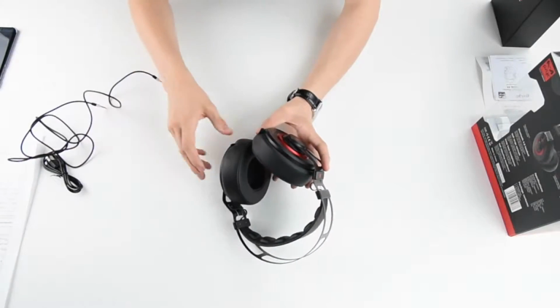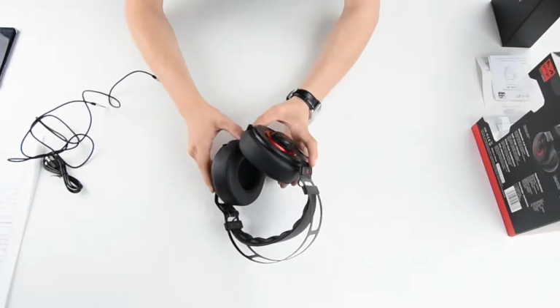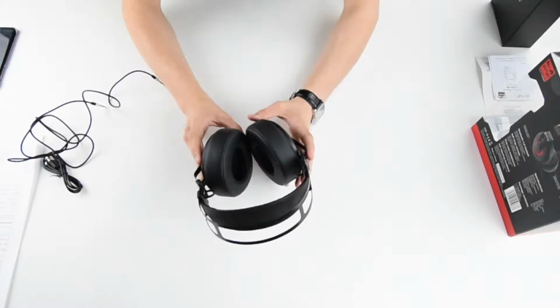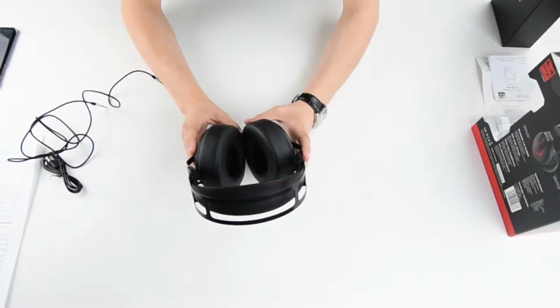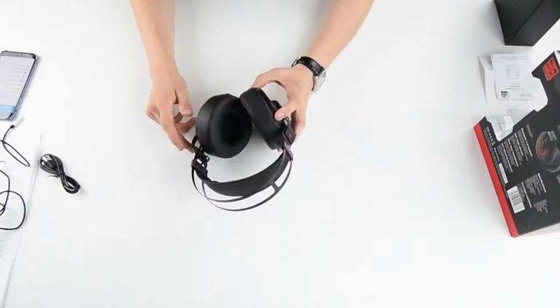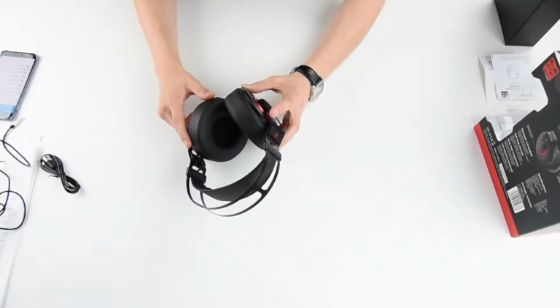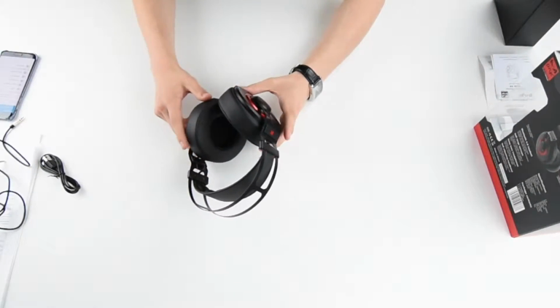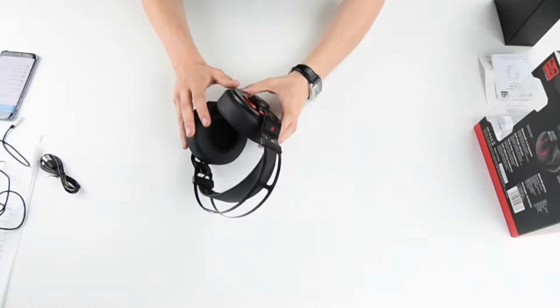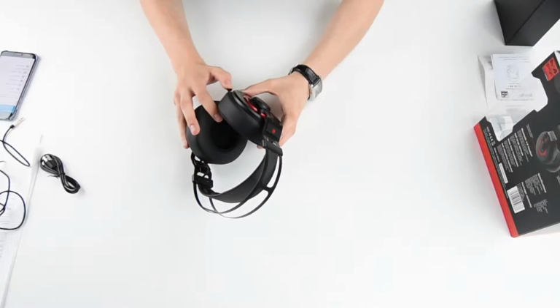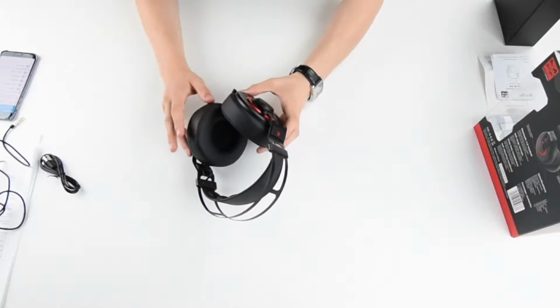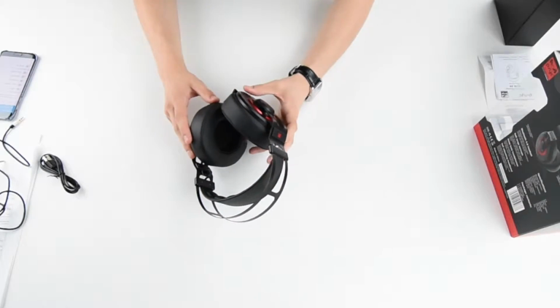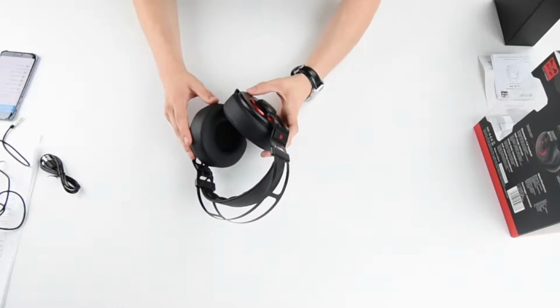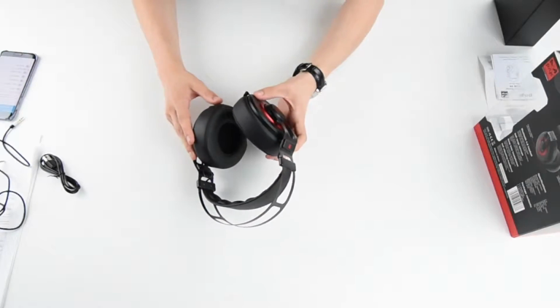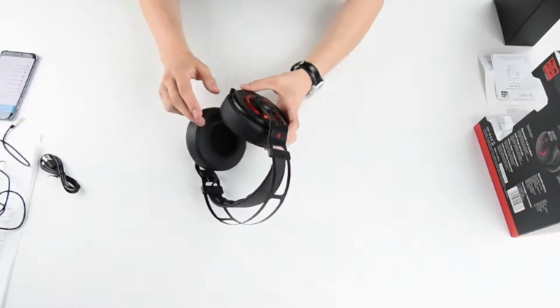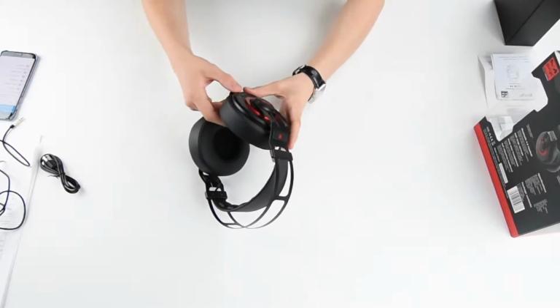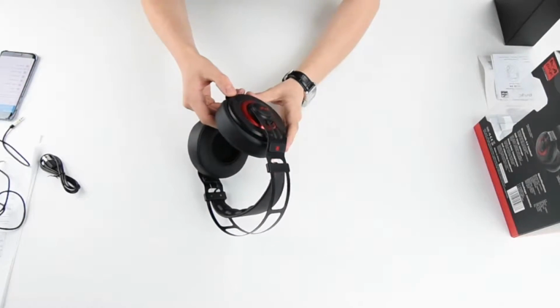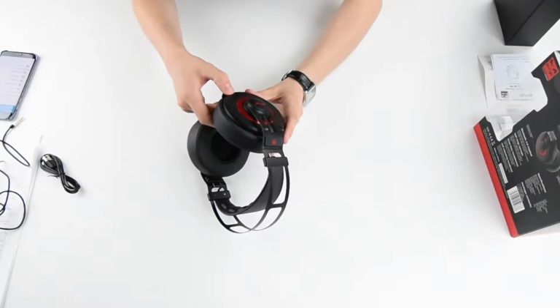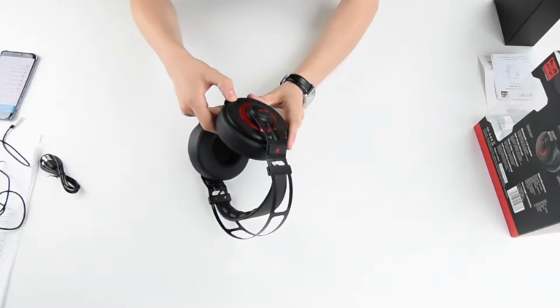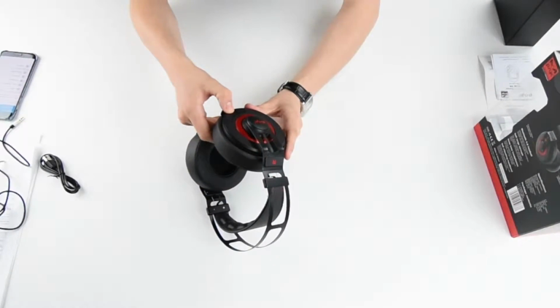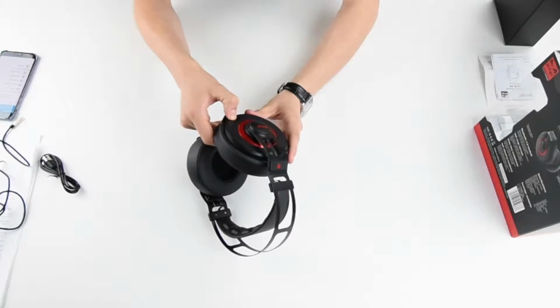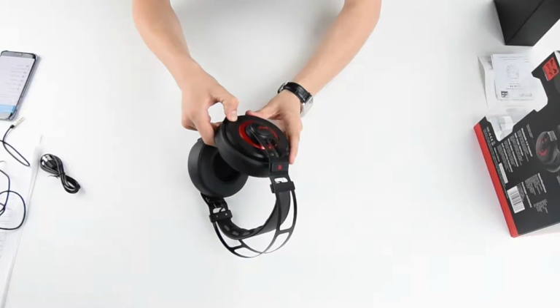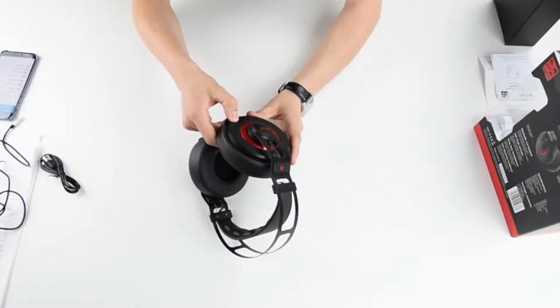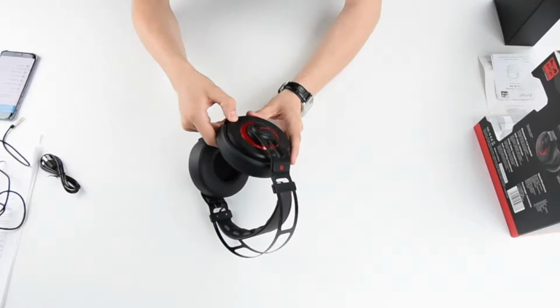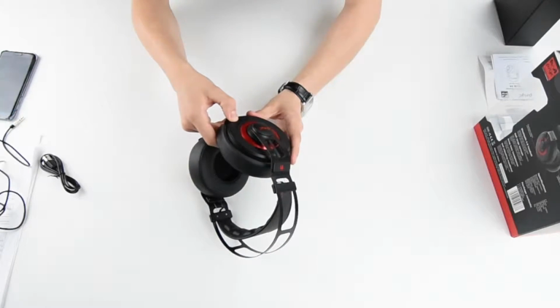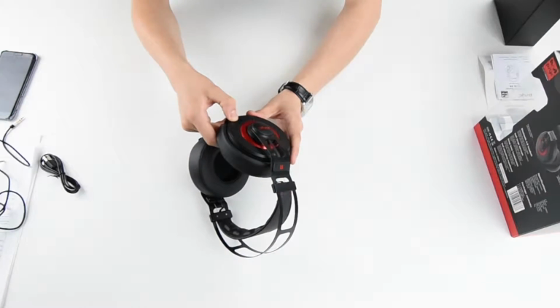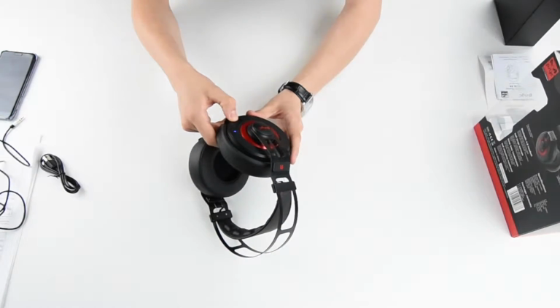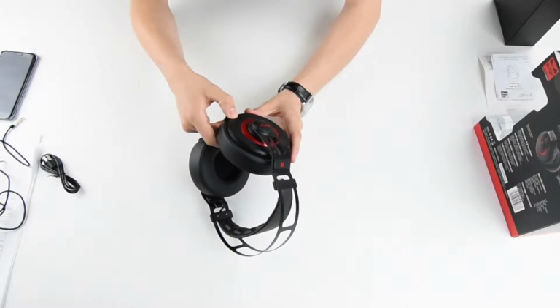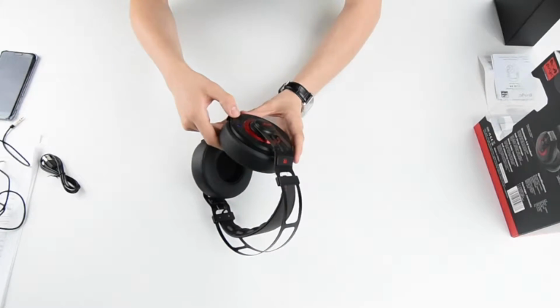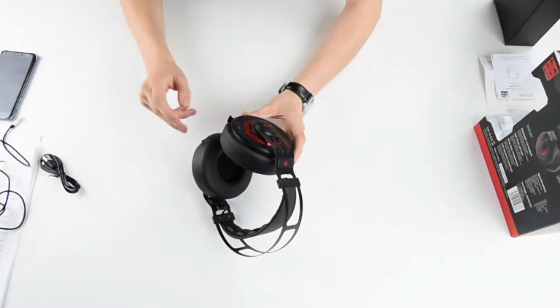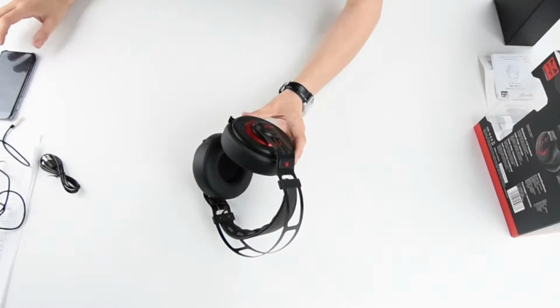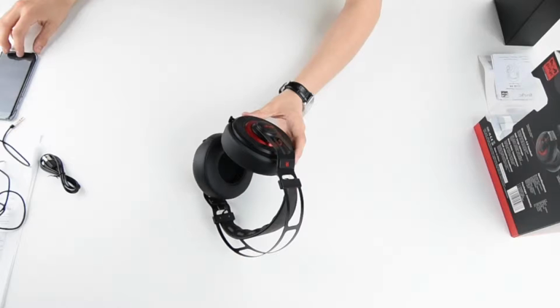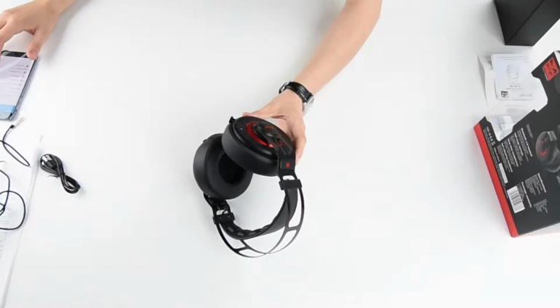Now let's demonstrate the product. Let's fire it up, pair it with Bluetooth and see what it has to offer. You turn the product on with this button like this. As you can see it will start flashing blue.